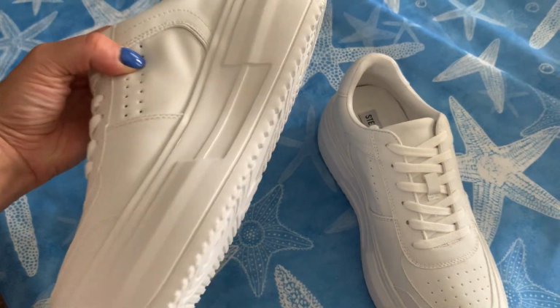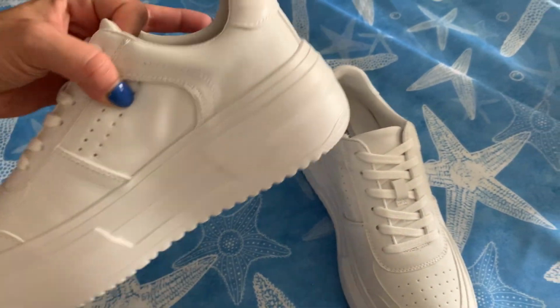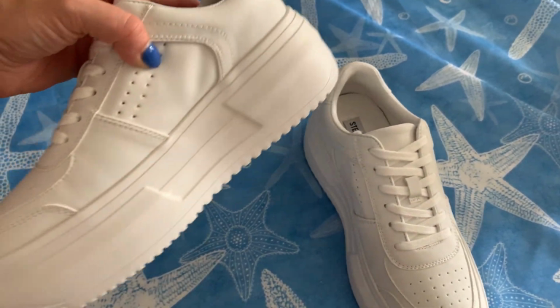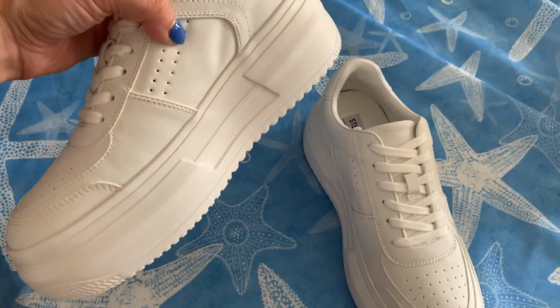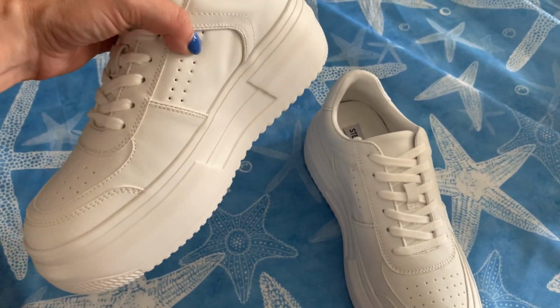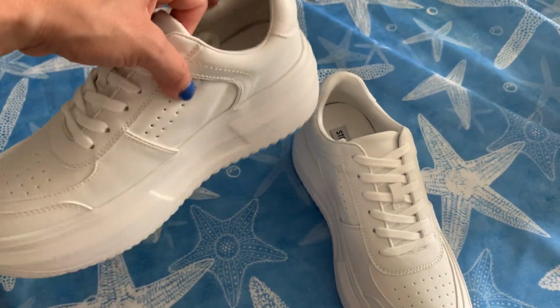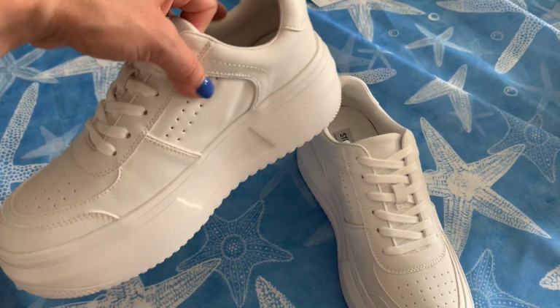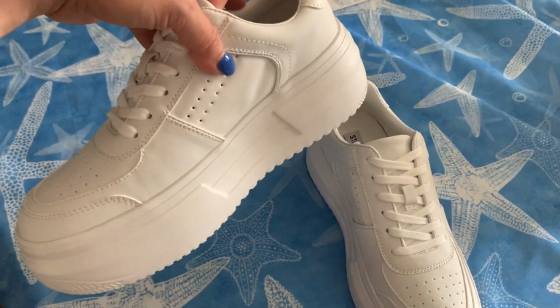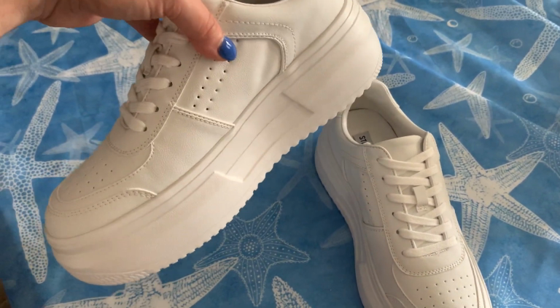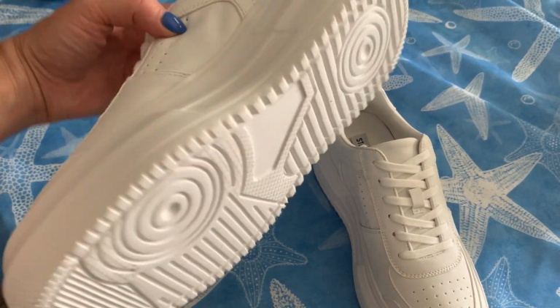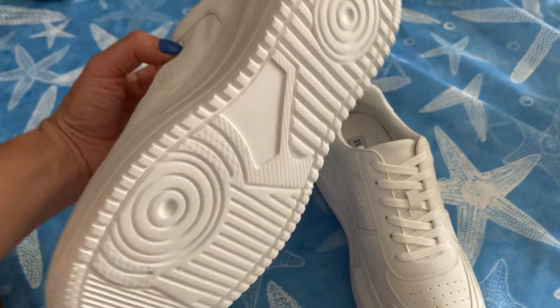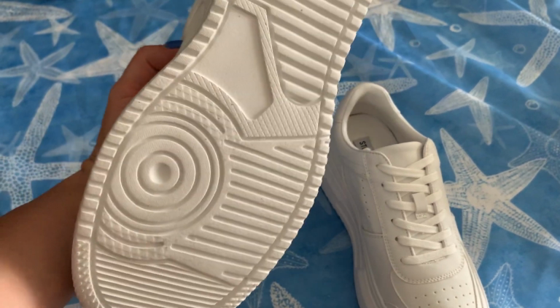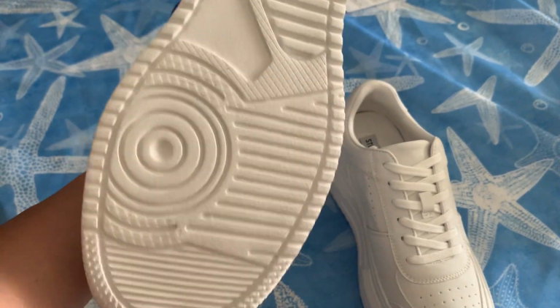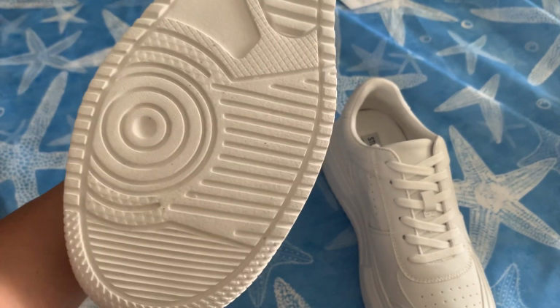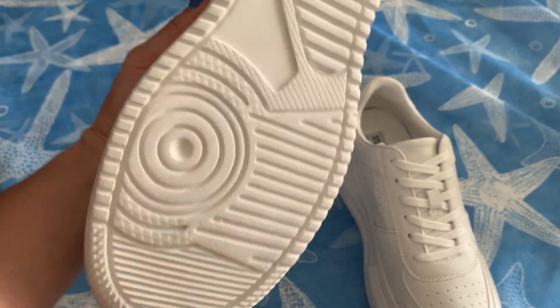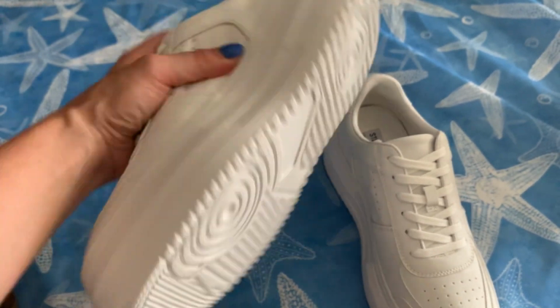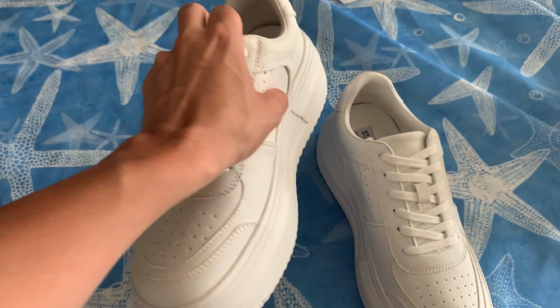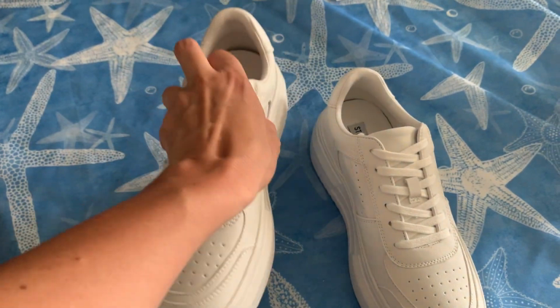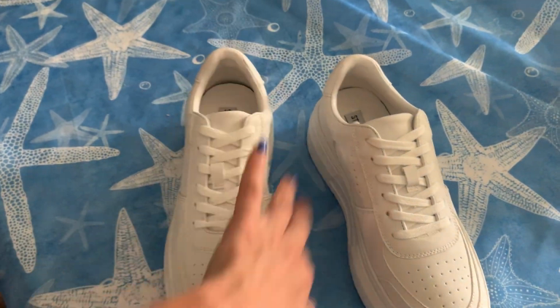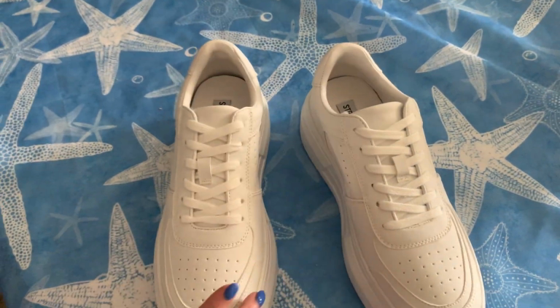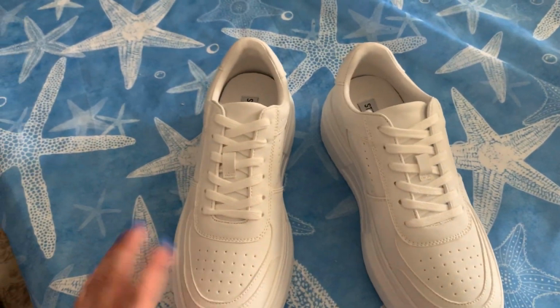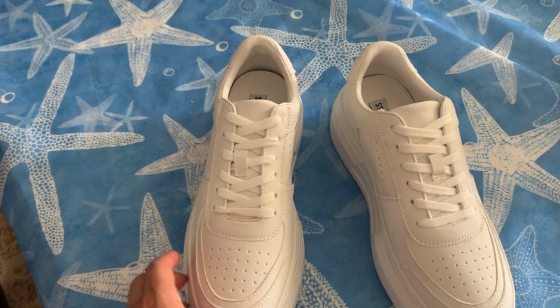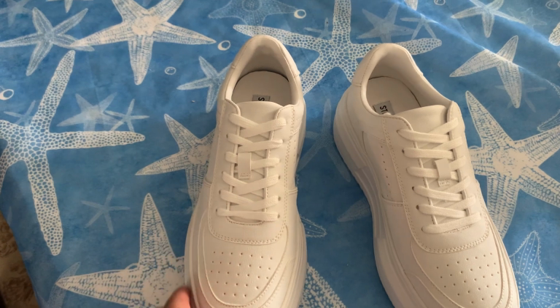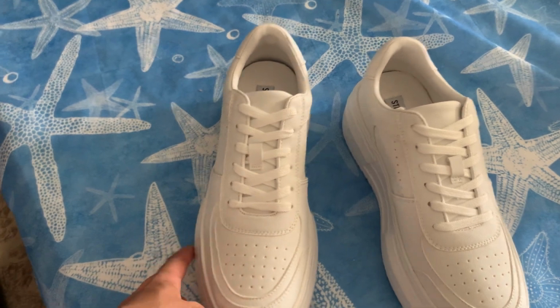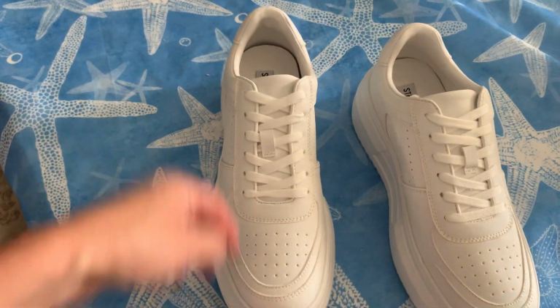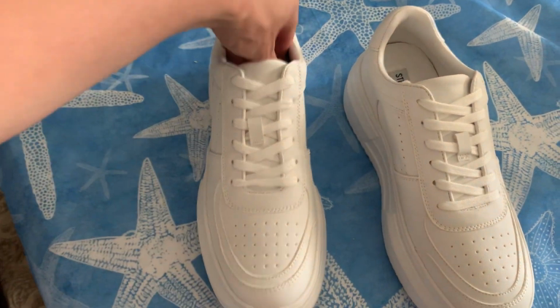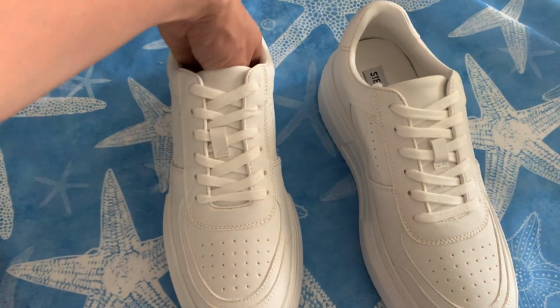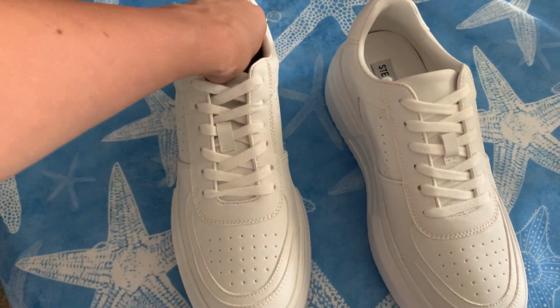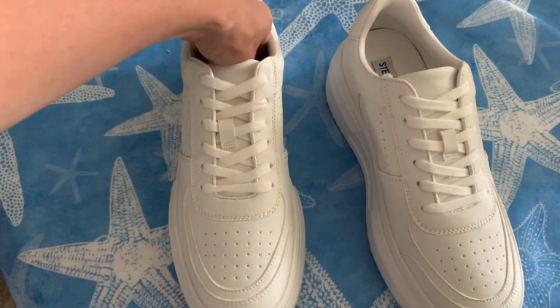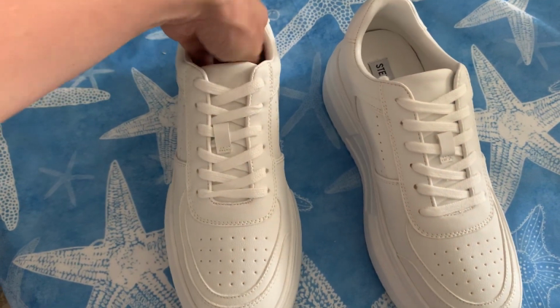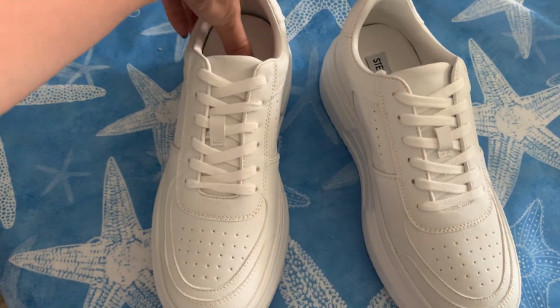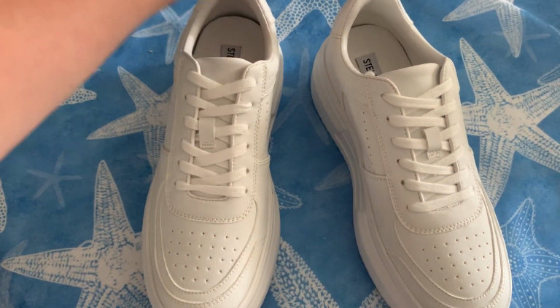I love Steve Madden. Back in the day when their platforms were popular, when I was a kid, I used to buy these all the time. These are super, super comfortable. They have the rubber on the side here. The inside is comfortable — it's soft.